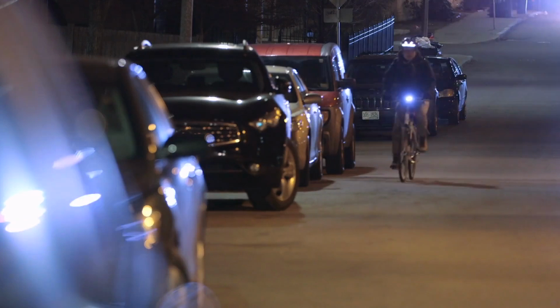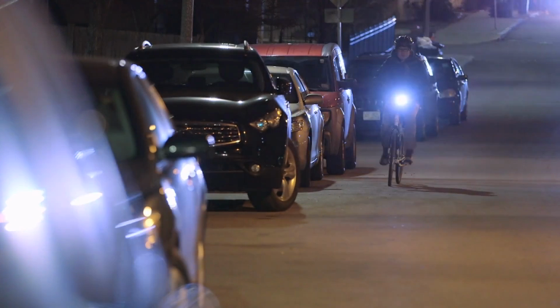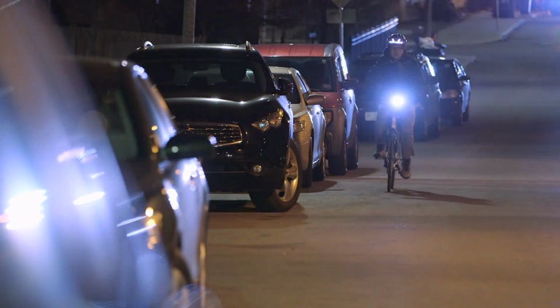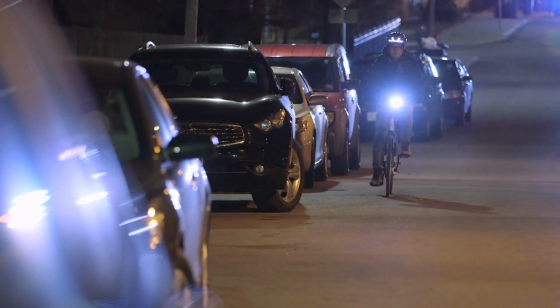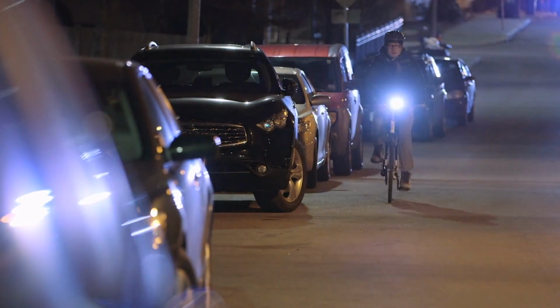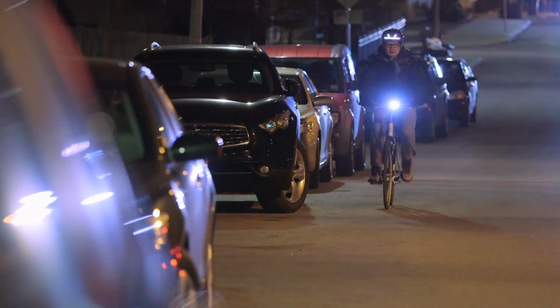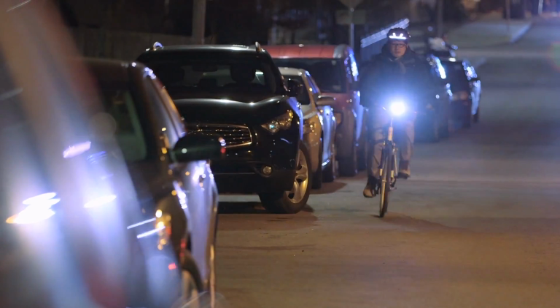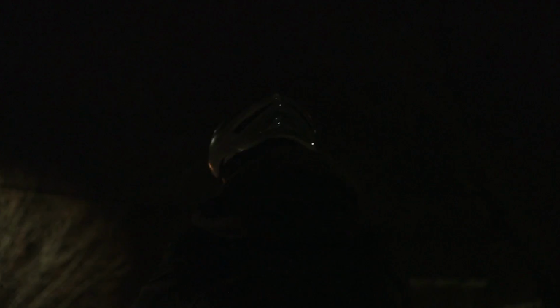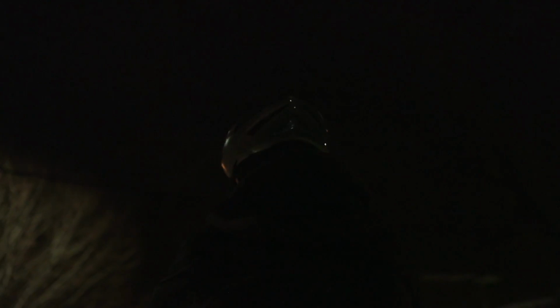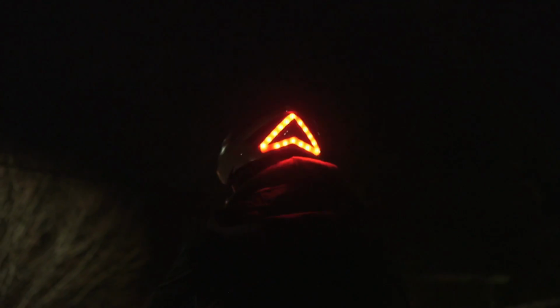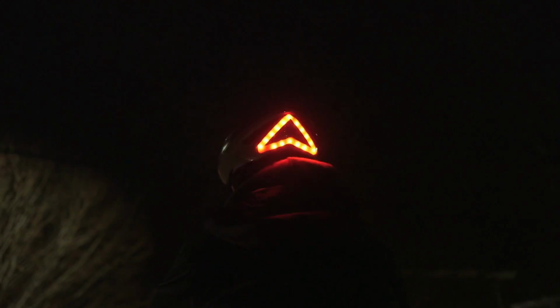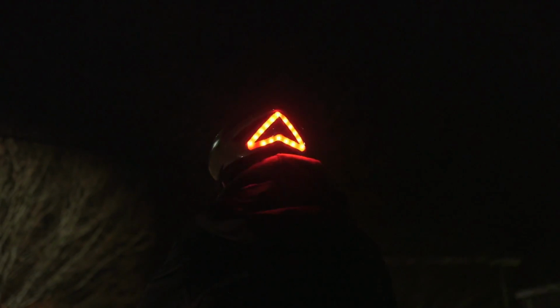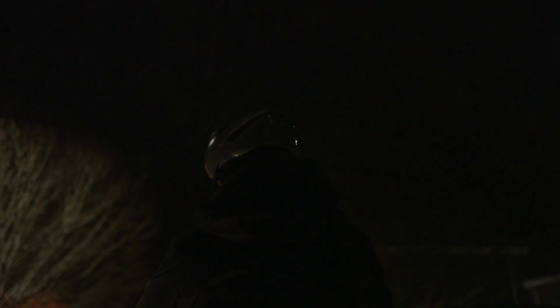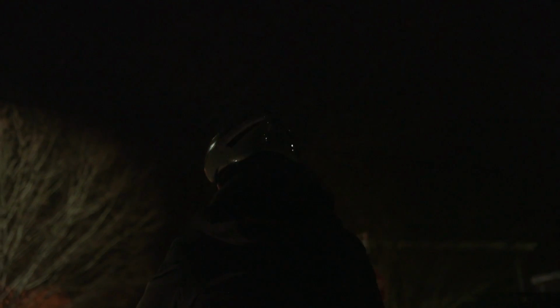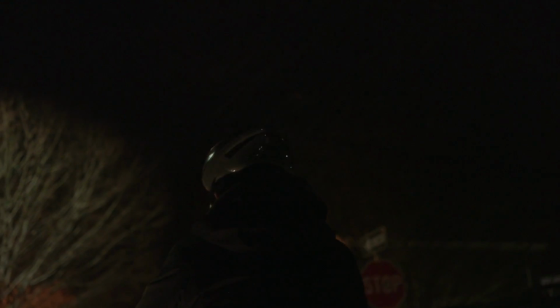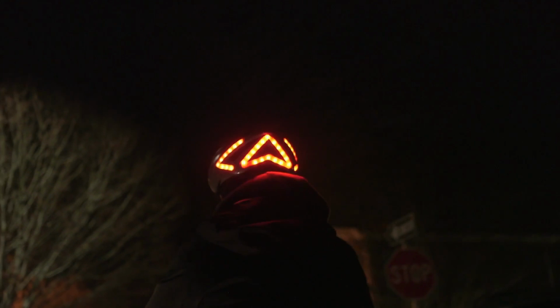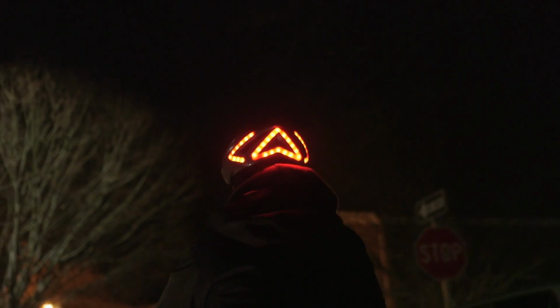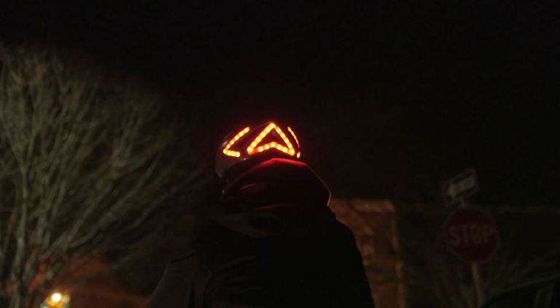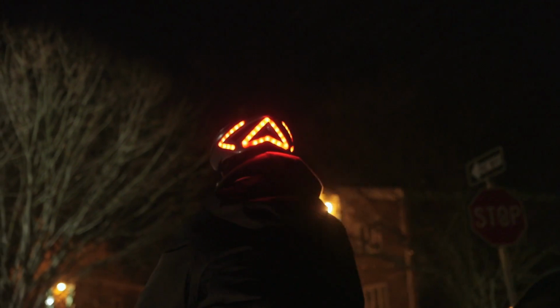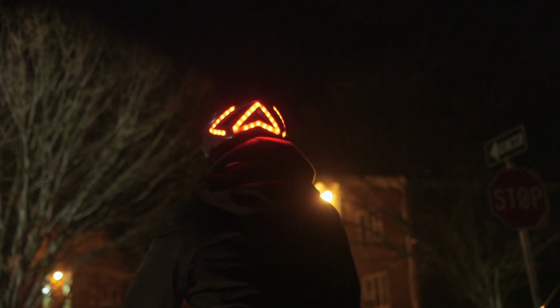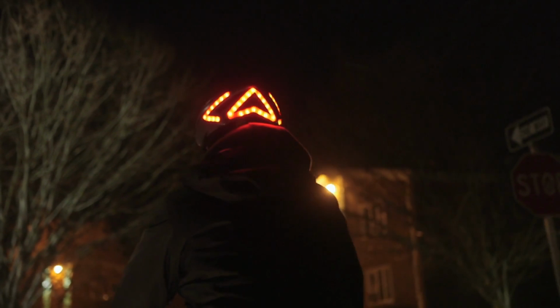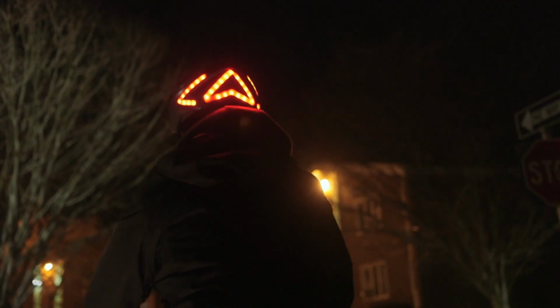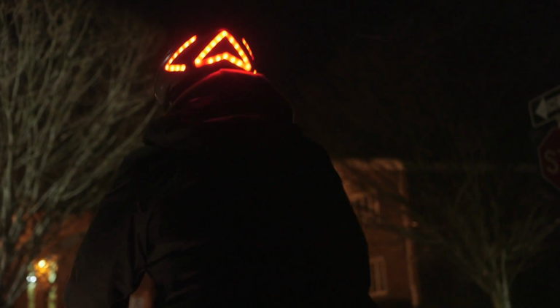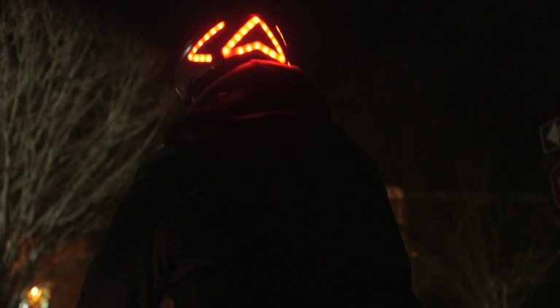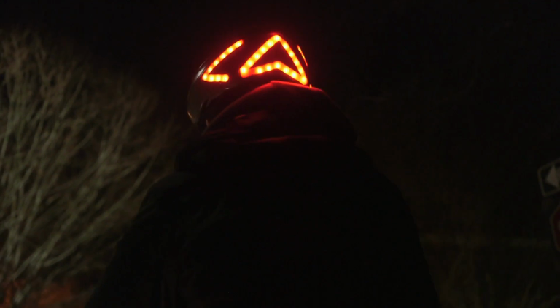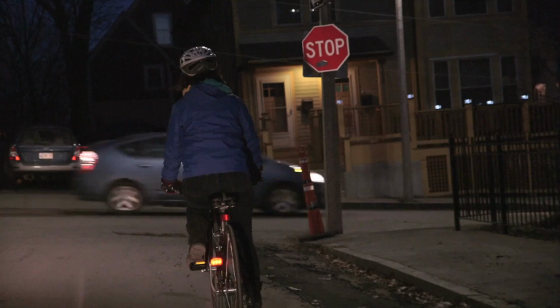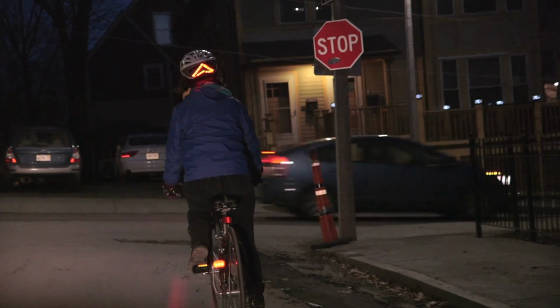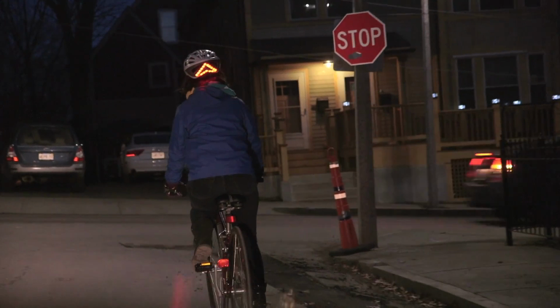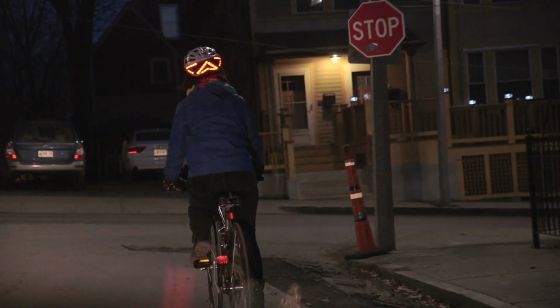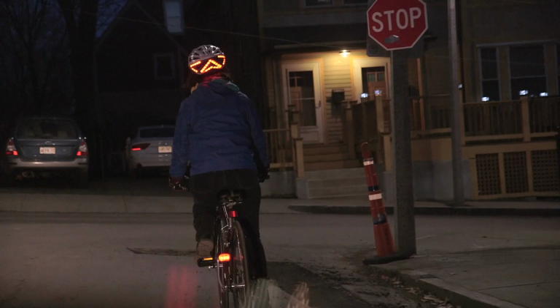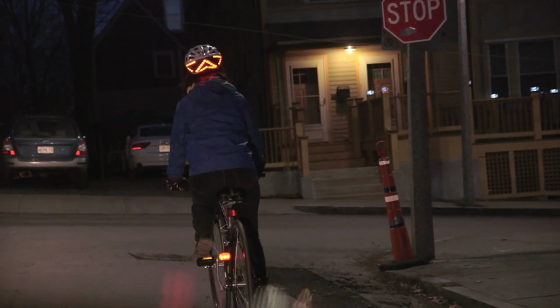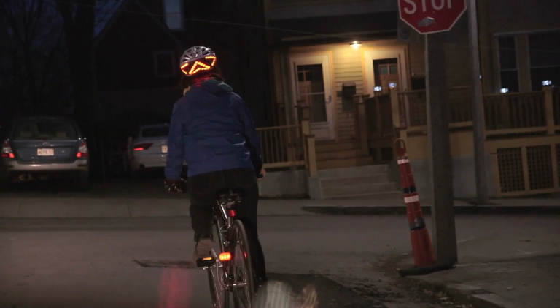With a built-in accelerometer, Lumos detects when you're slowing down and automatically displays a brake light so that people behind you can easily see and react to your changing speed.